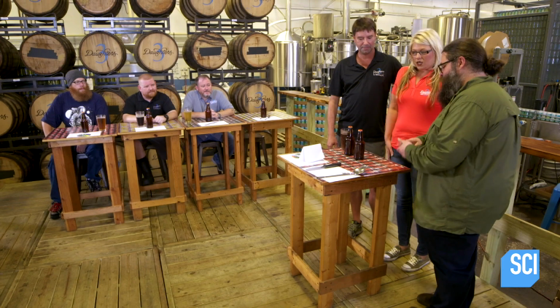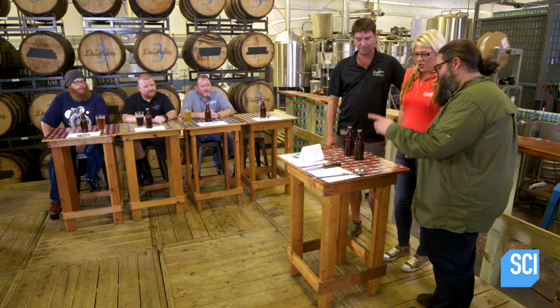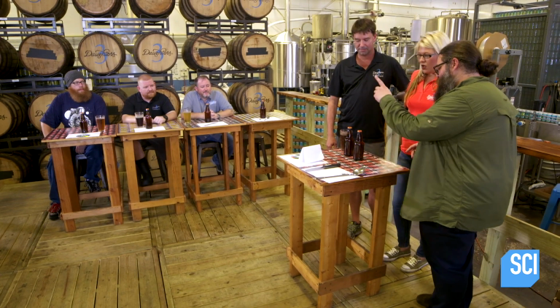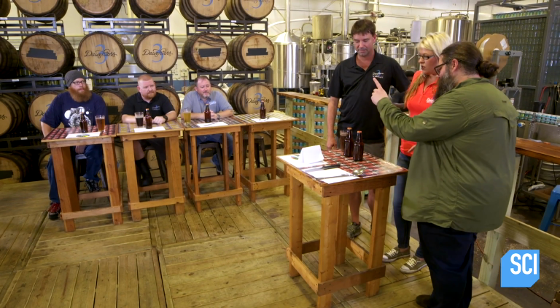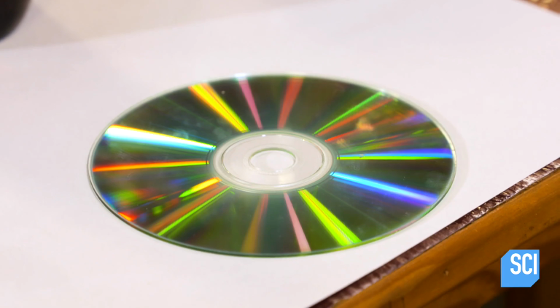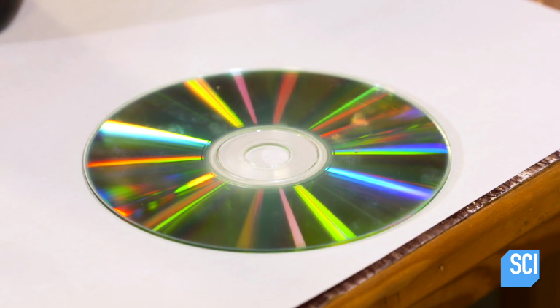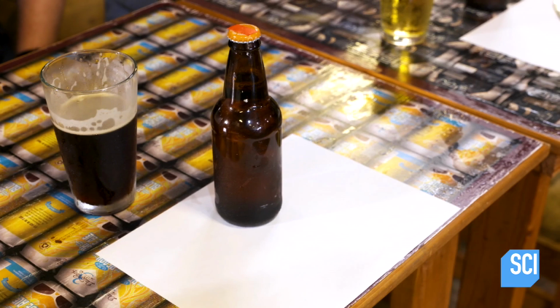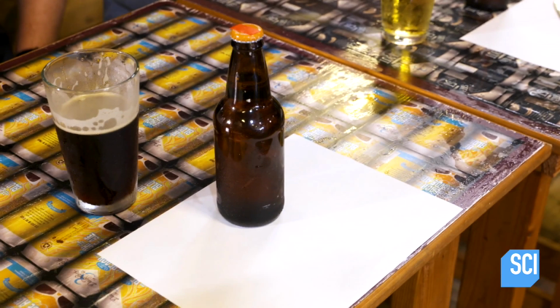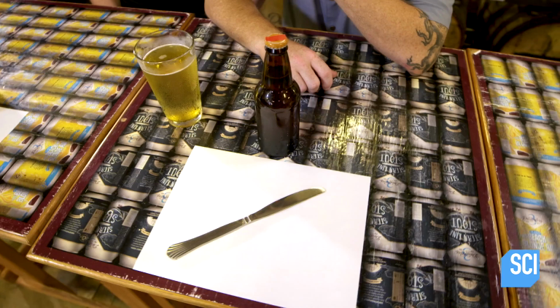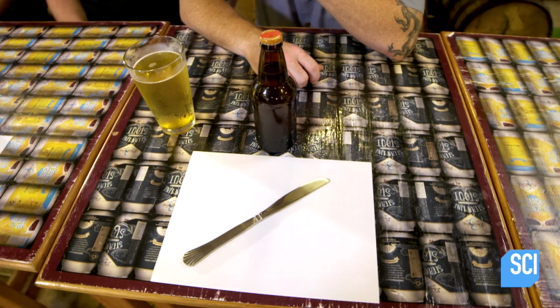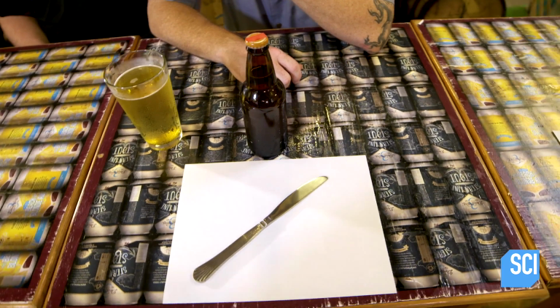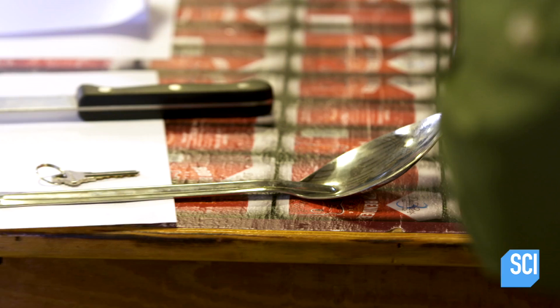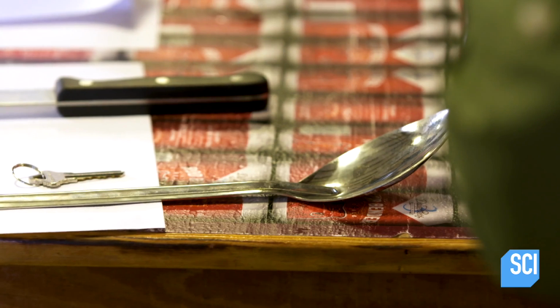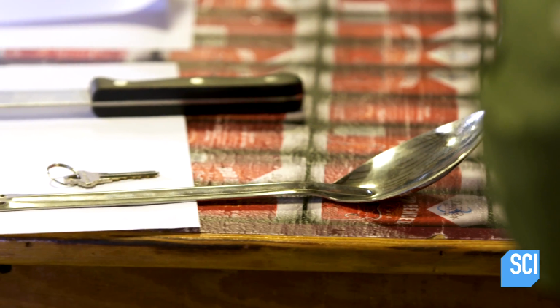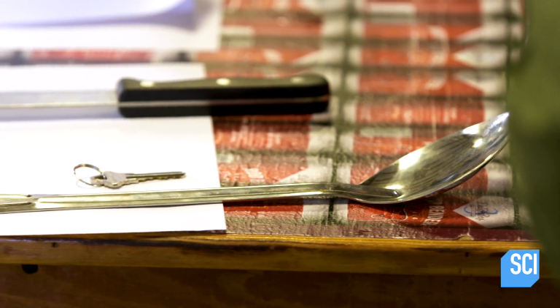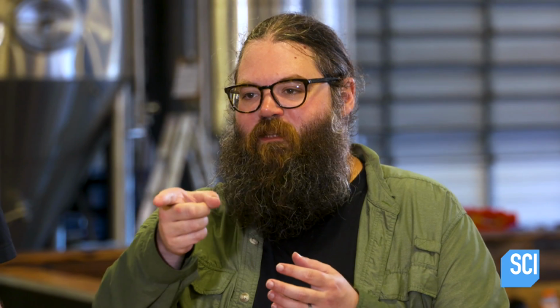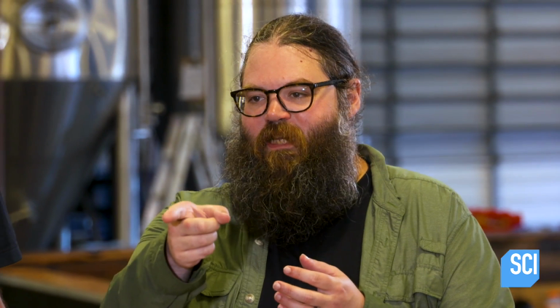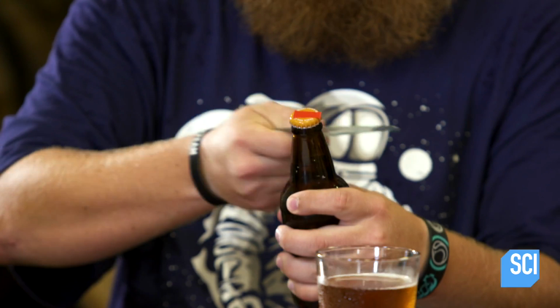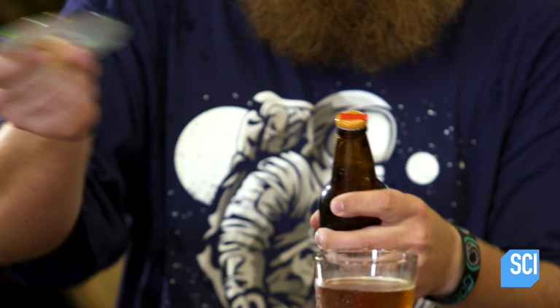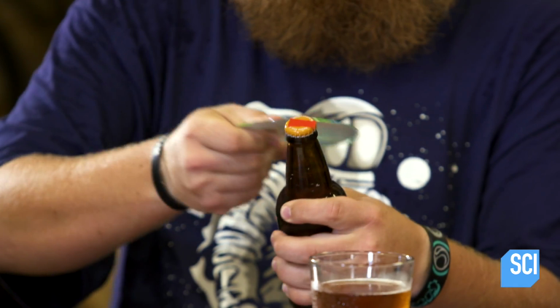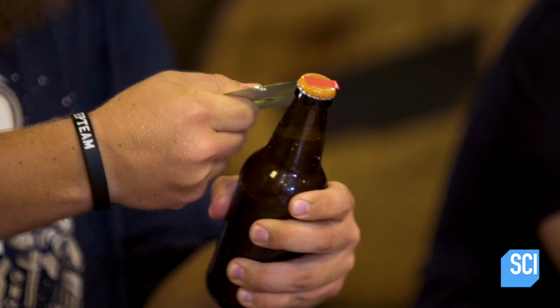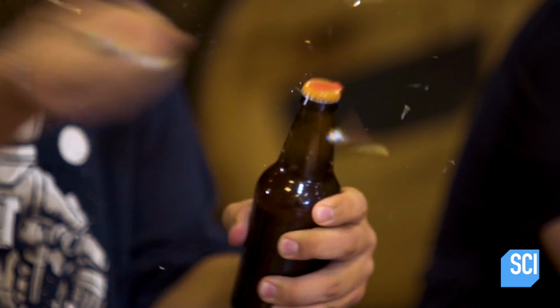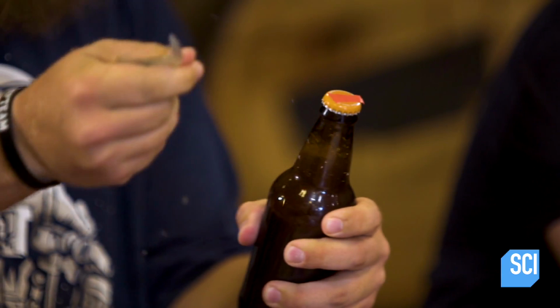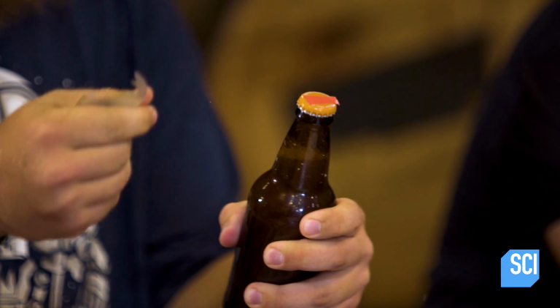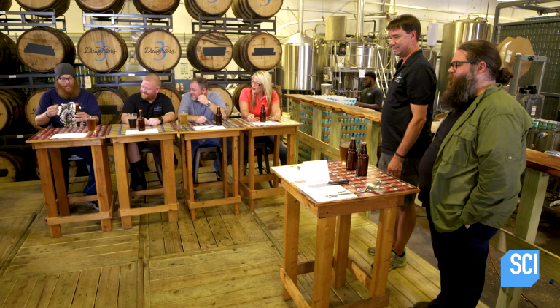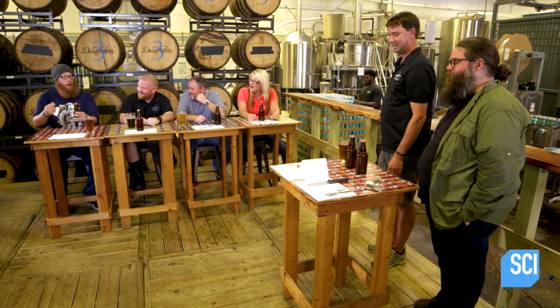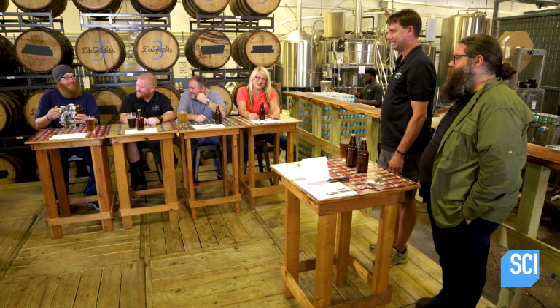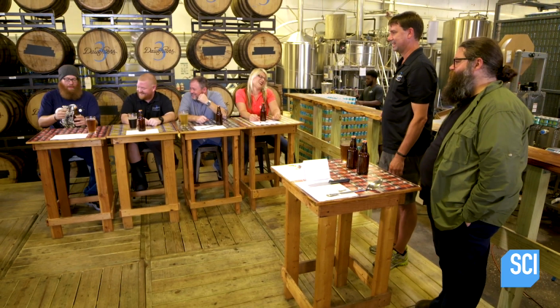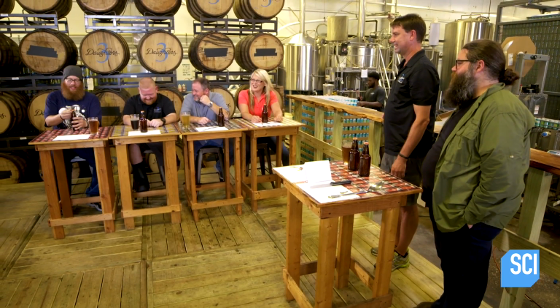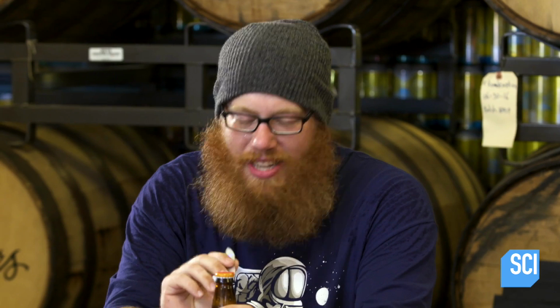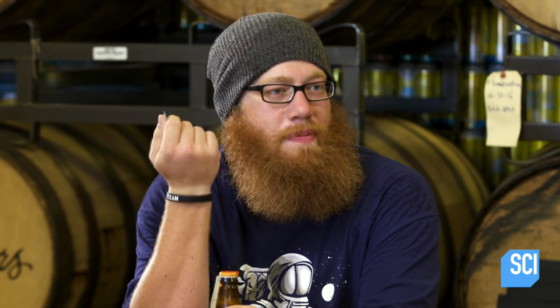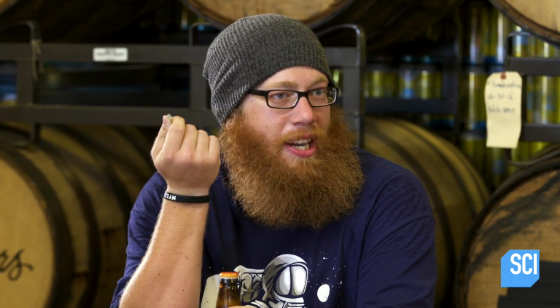So we have the CD, piece of paper, a knife, and this spoon. Darren, you've chosen the CDs. Whoo! It exploded my CD. I scratched my finger.